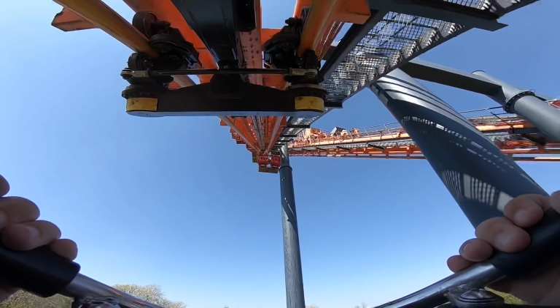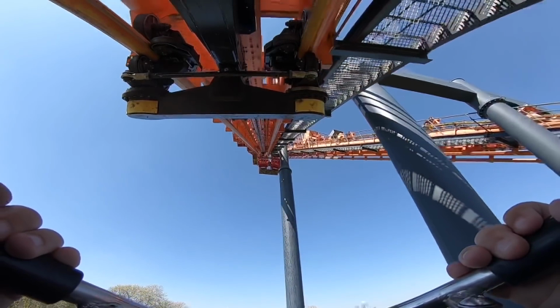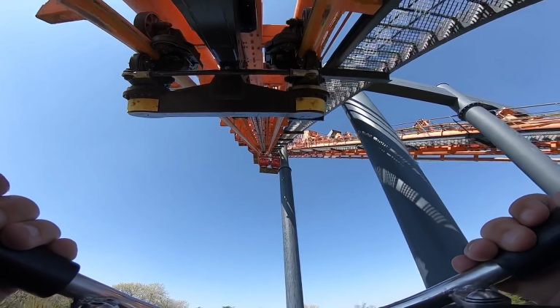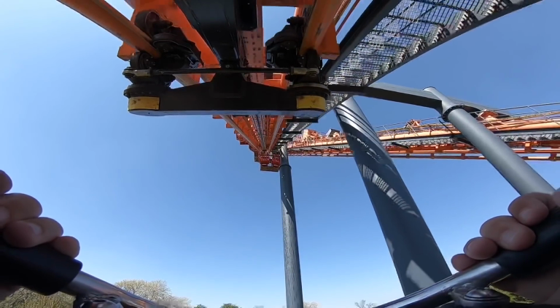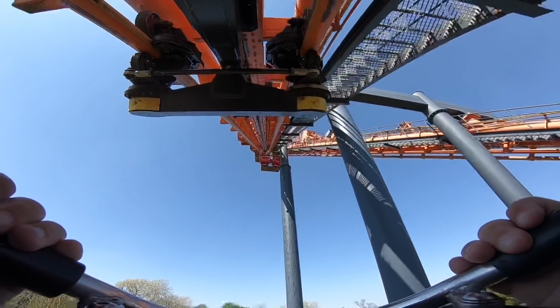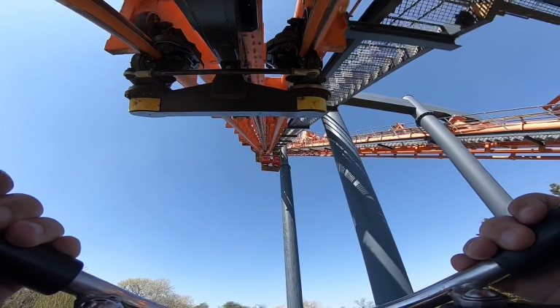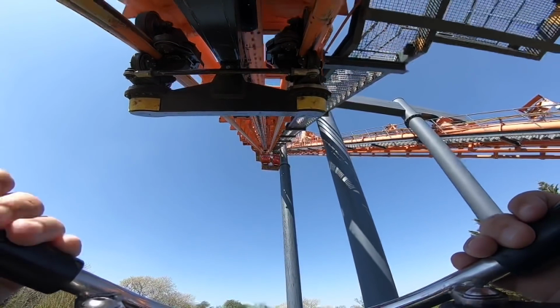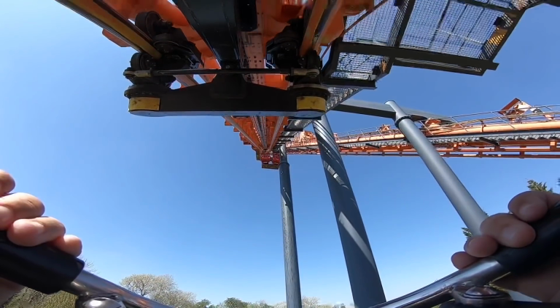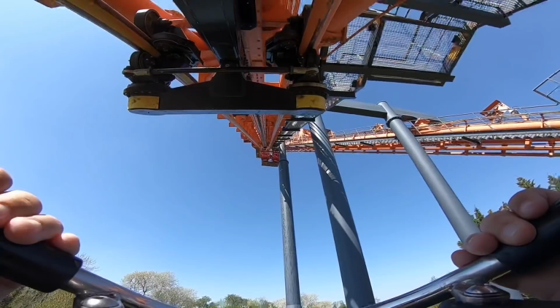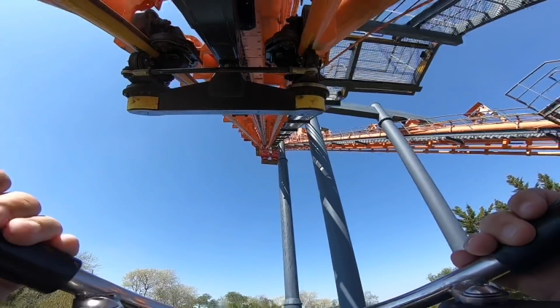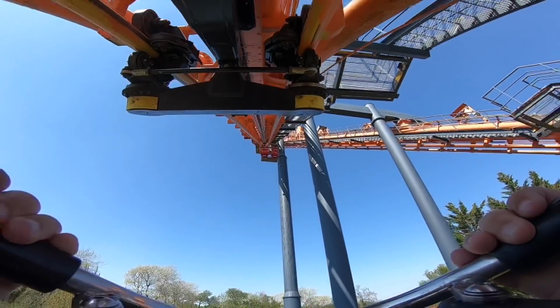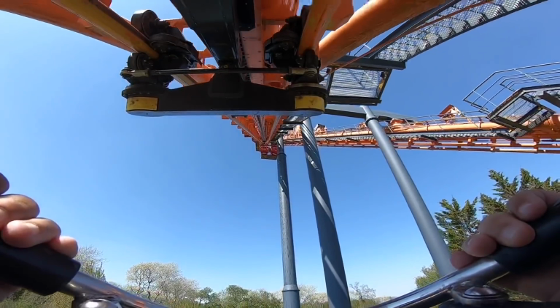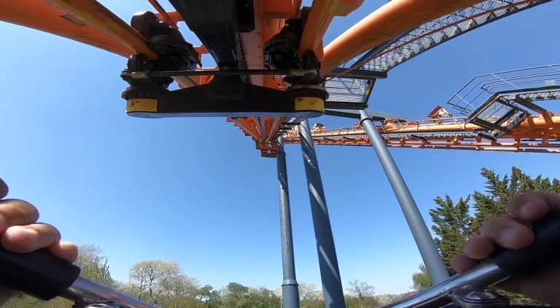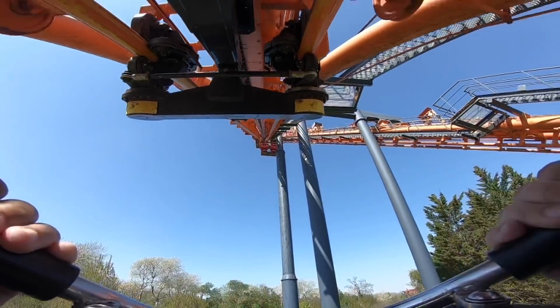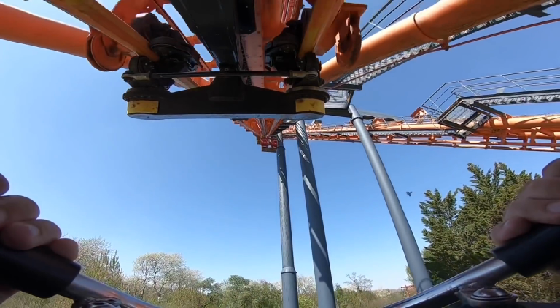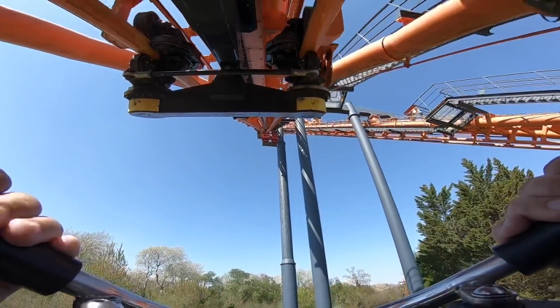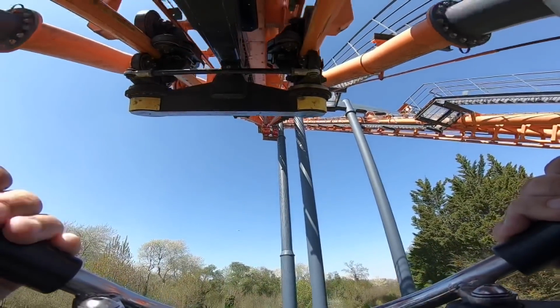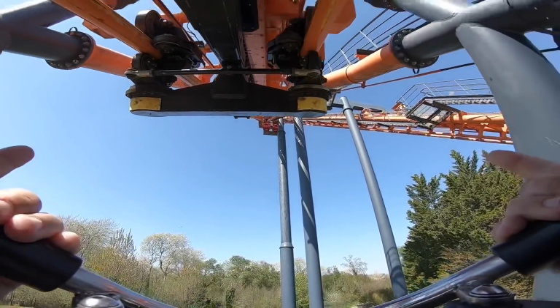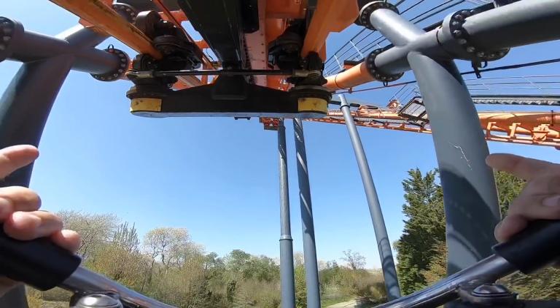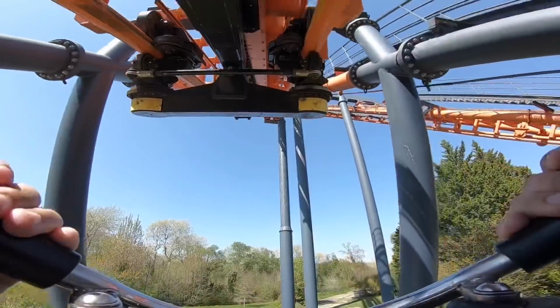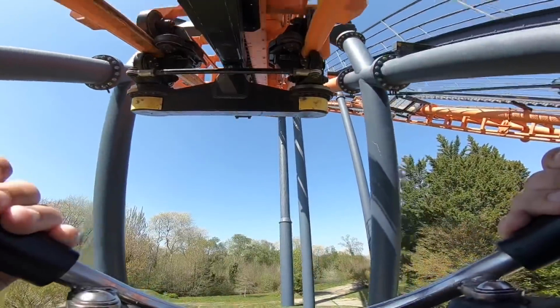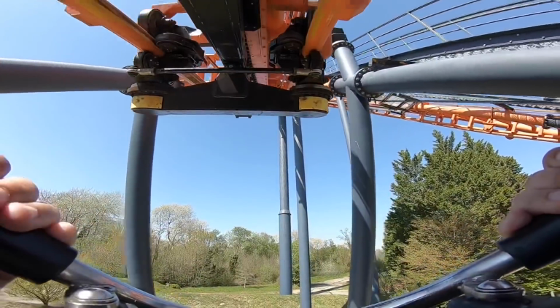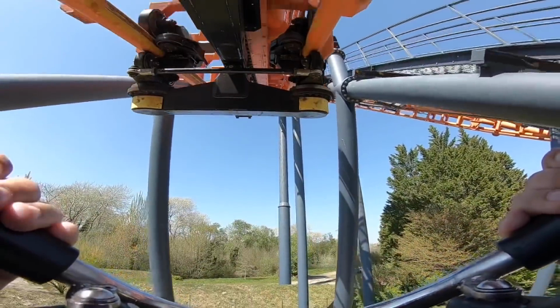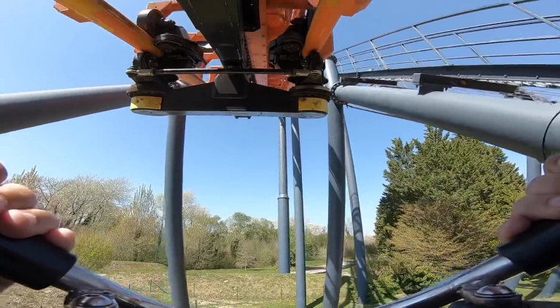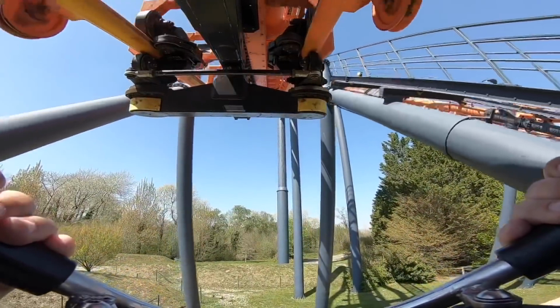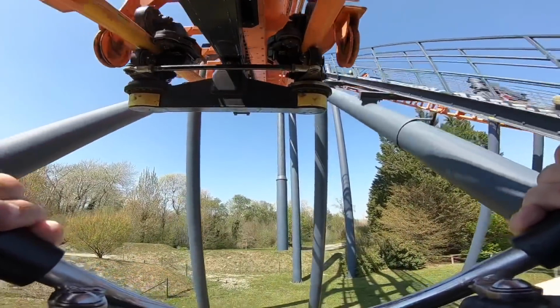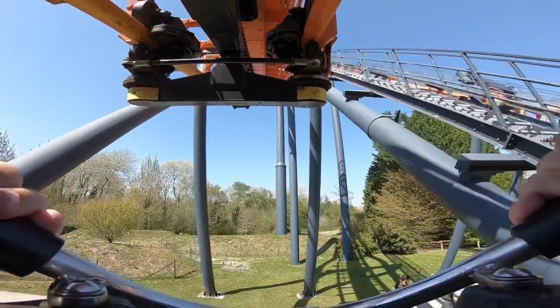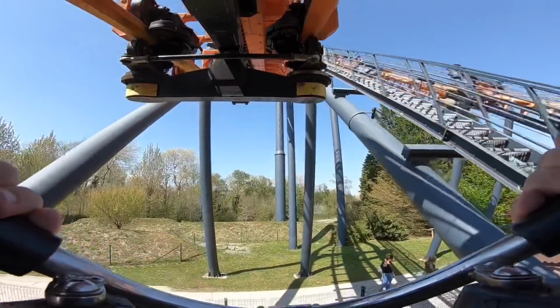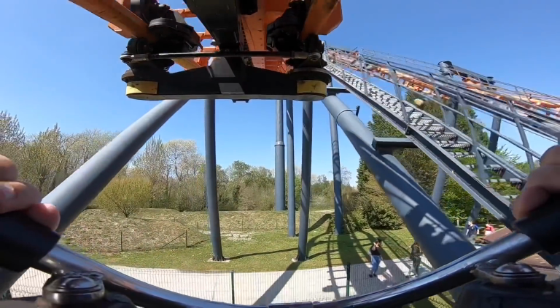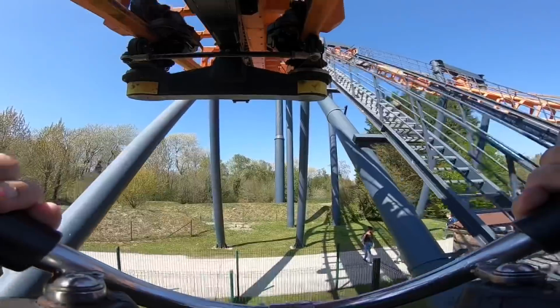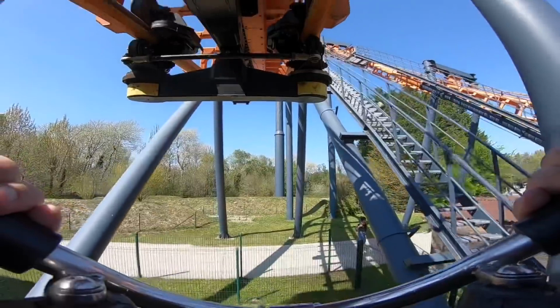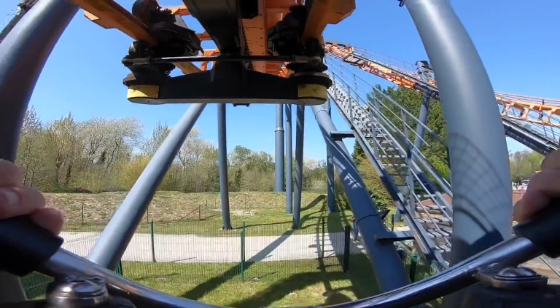Such a unique coaster as well, not many of these about. I don't know if I mentioned it on the vlog earlier — this actually used to be at Leisberg in Sweden. Wow, really good.